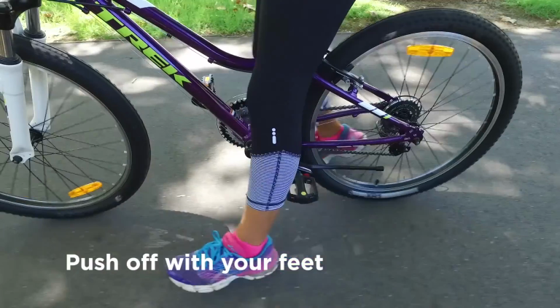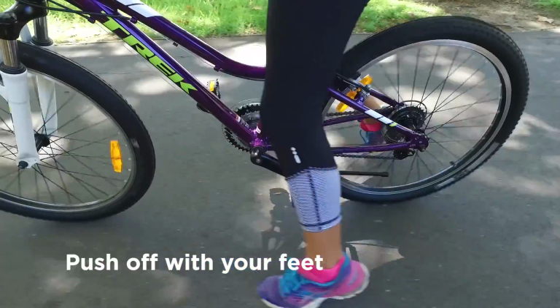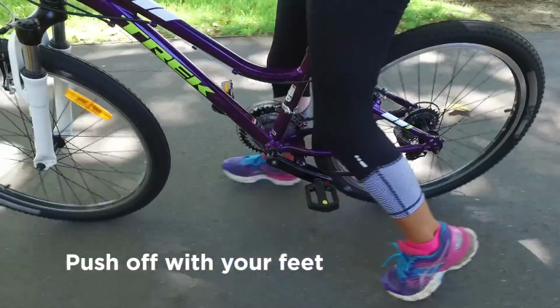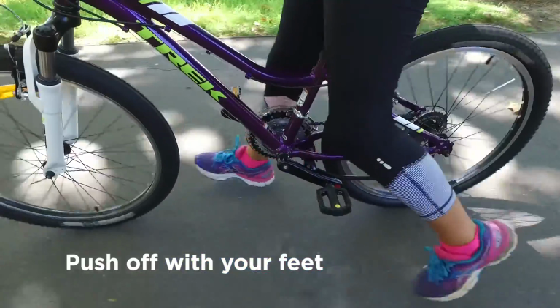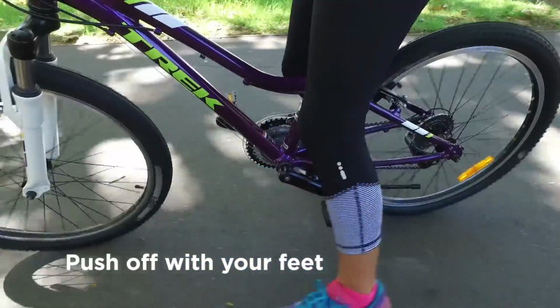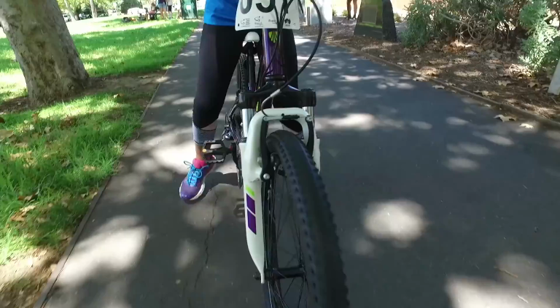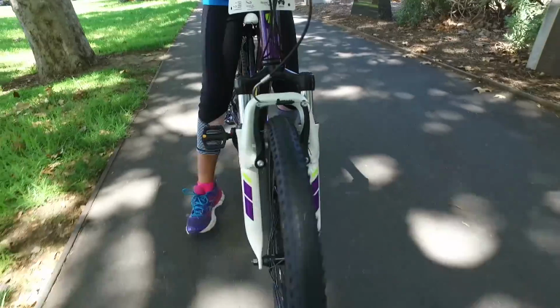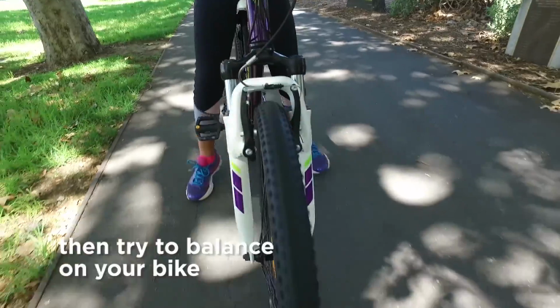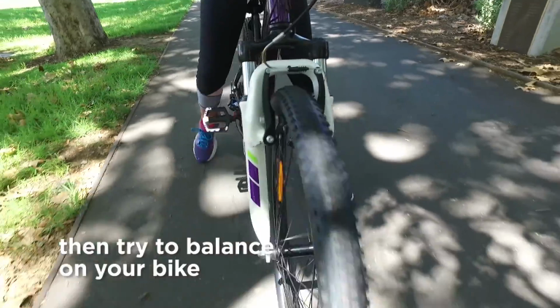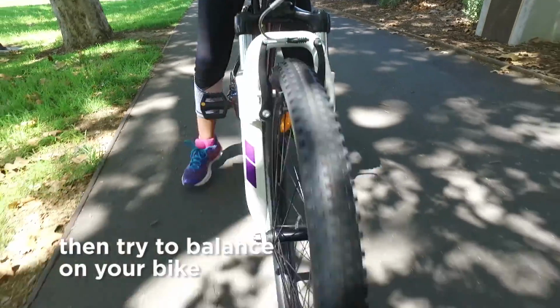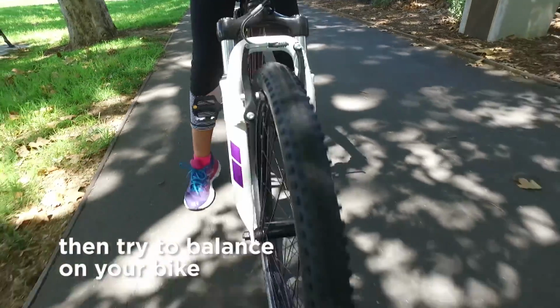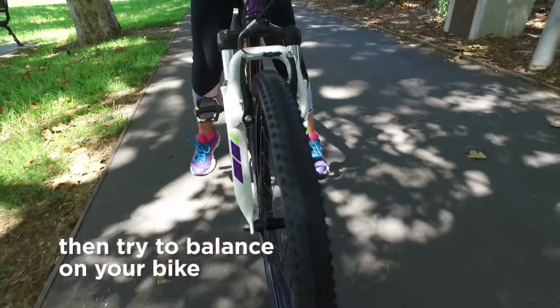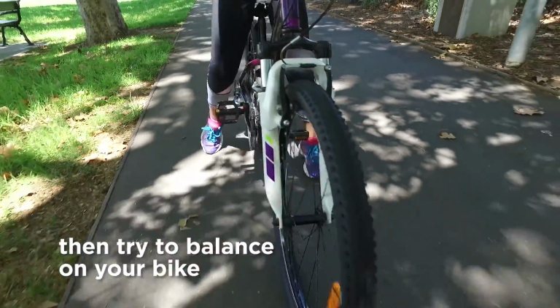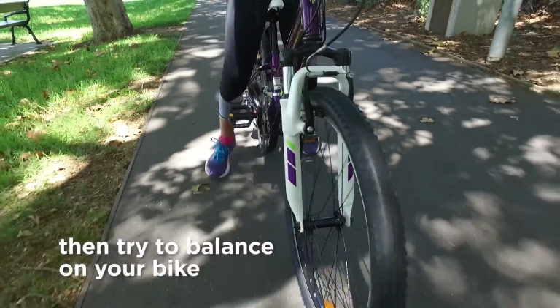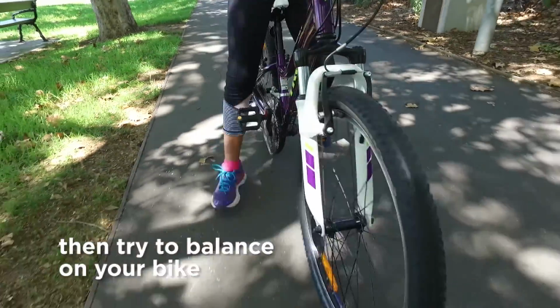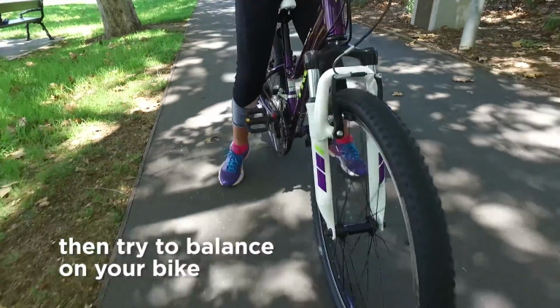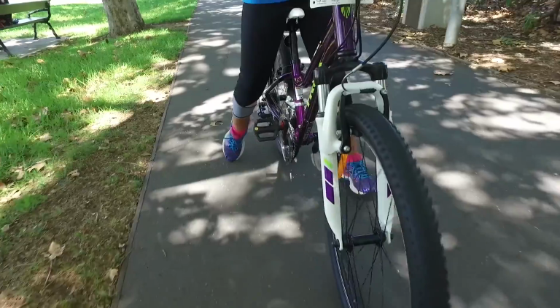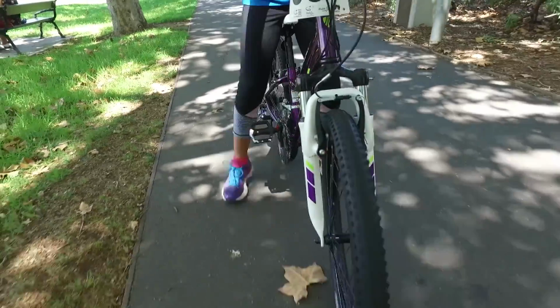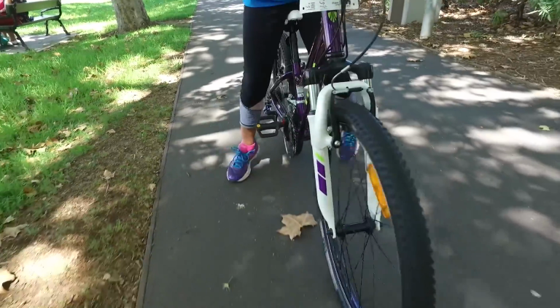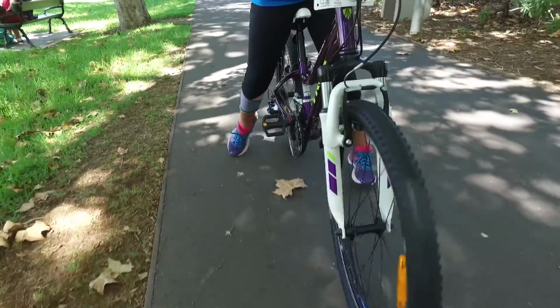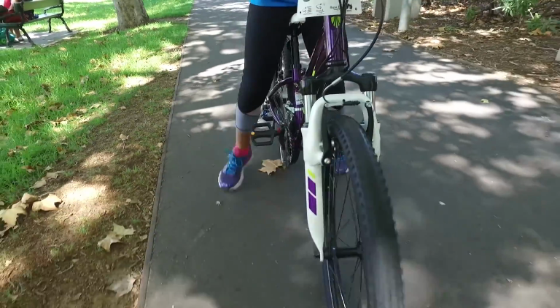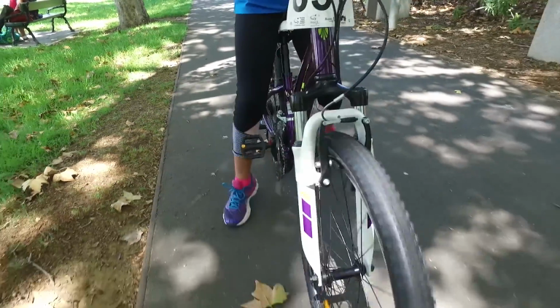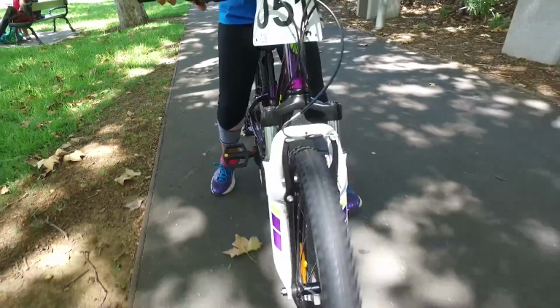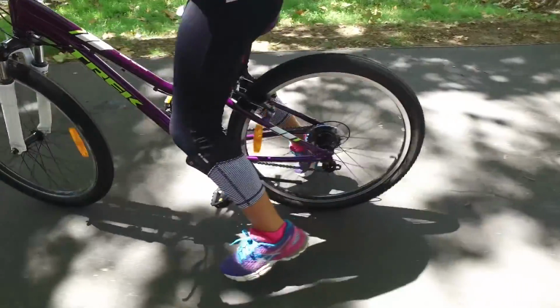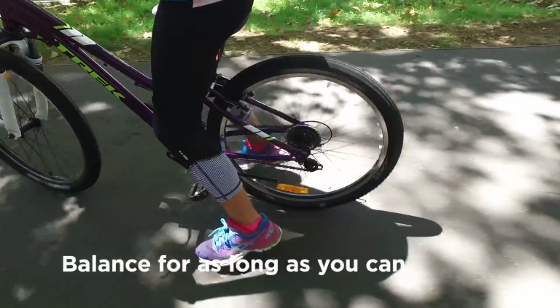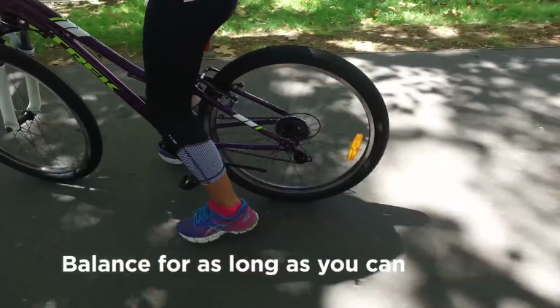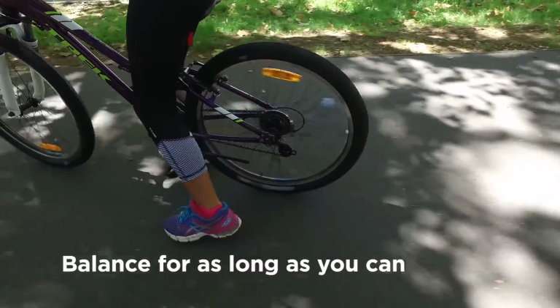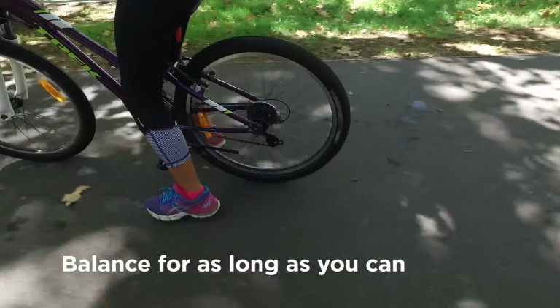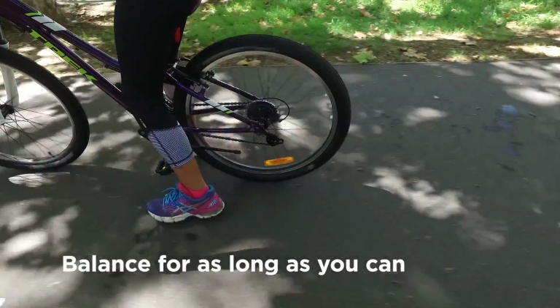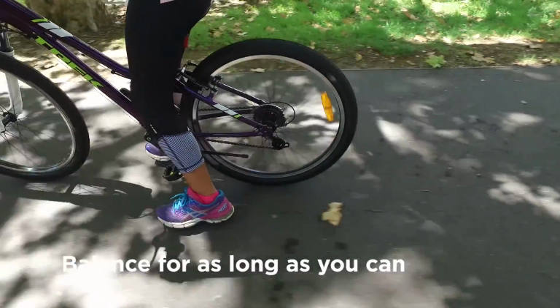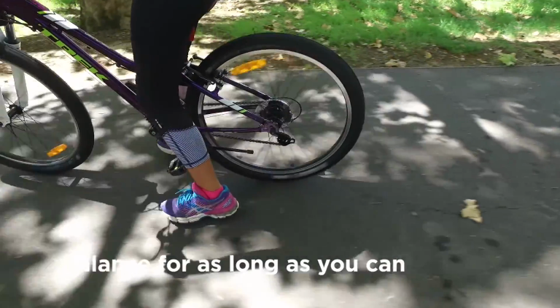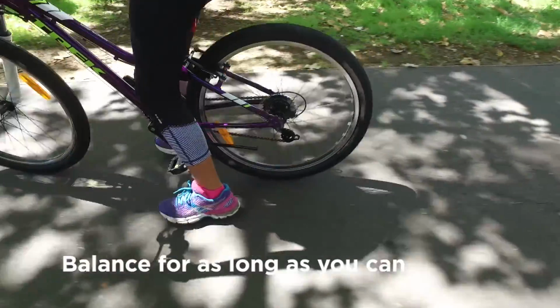Push off with your feet and use your feet to keep upright and propel you forward. As you get more comfortable, try and take your feet off the ground for as long as you can.